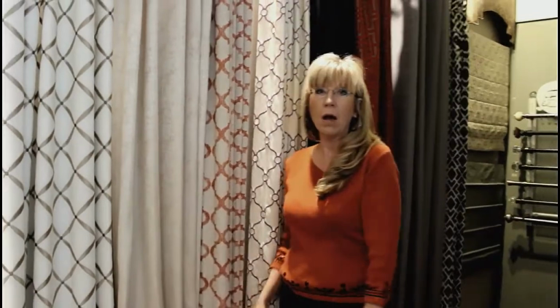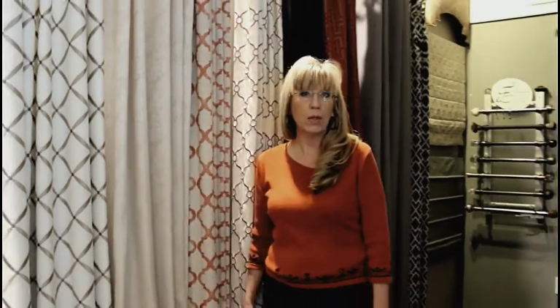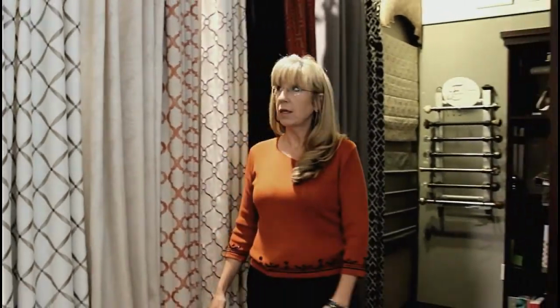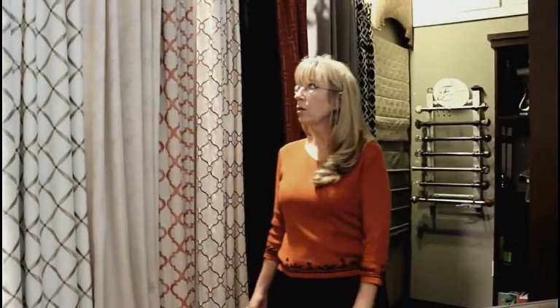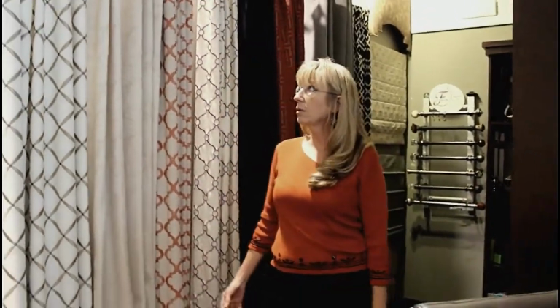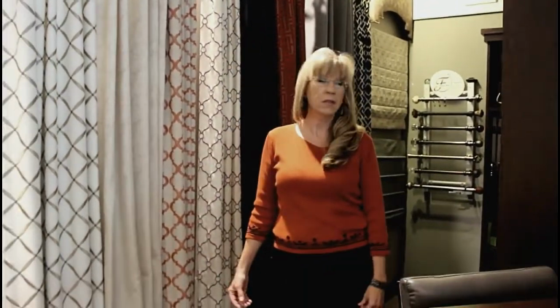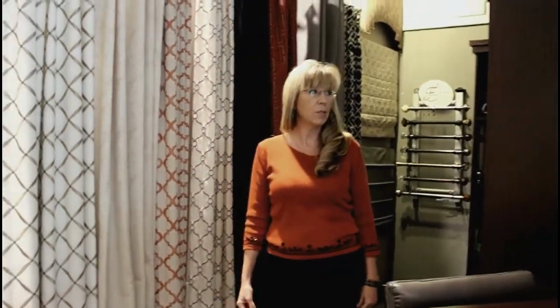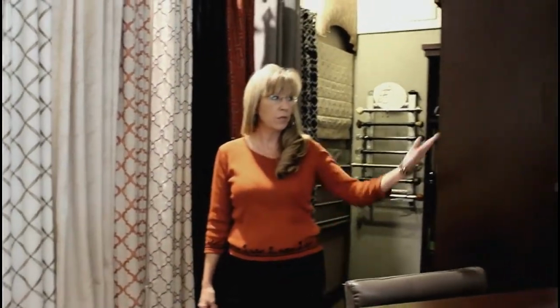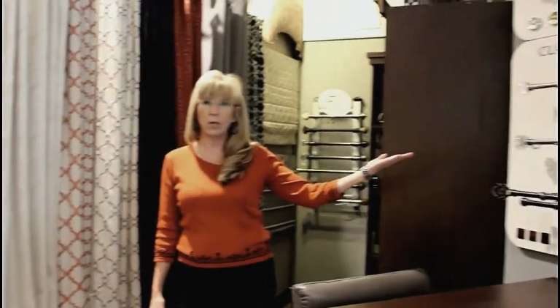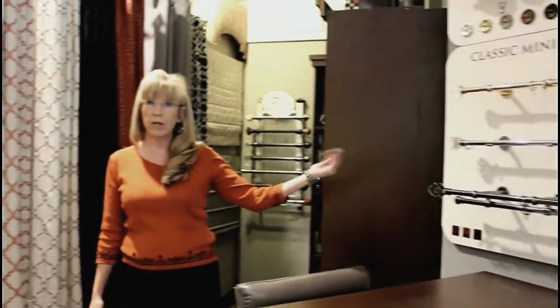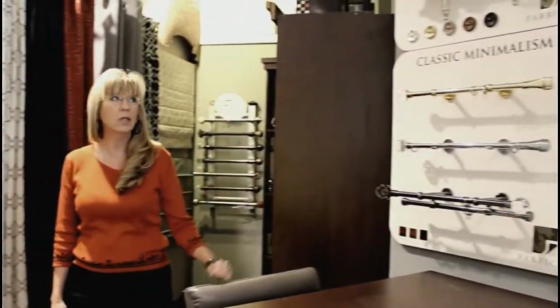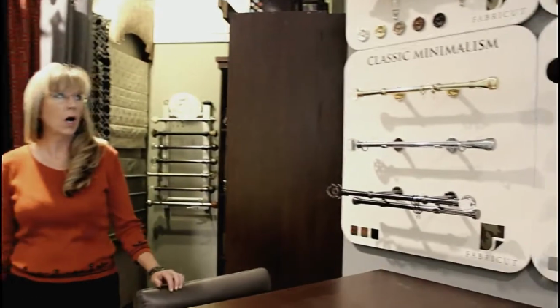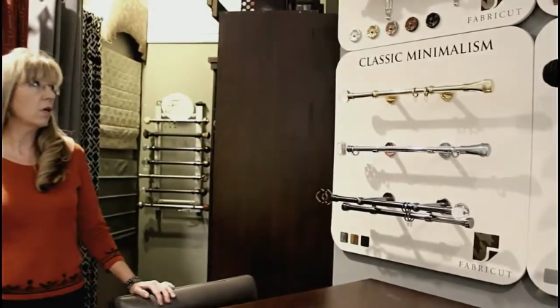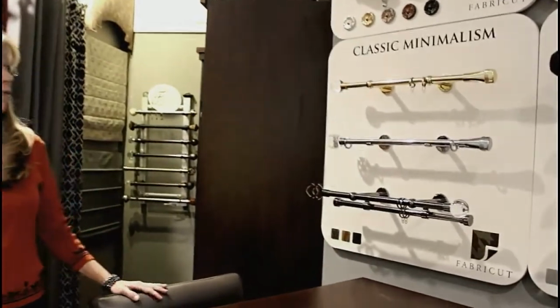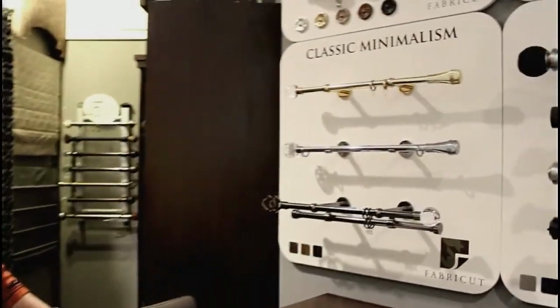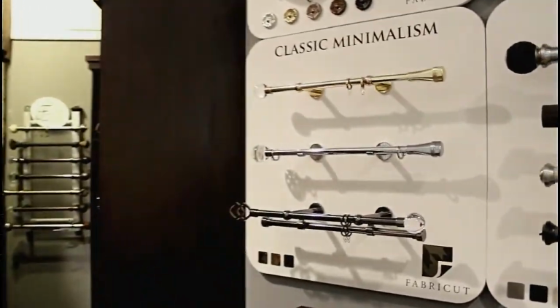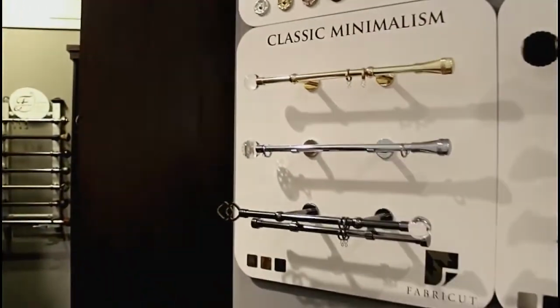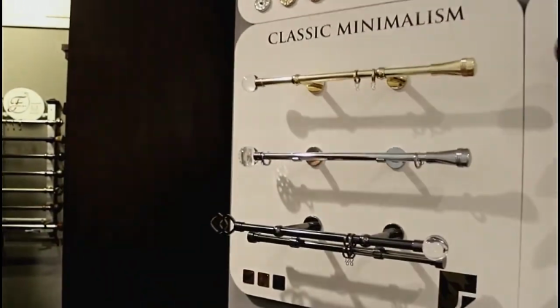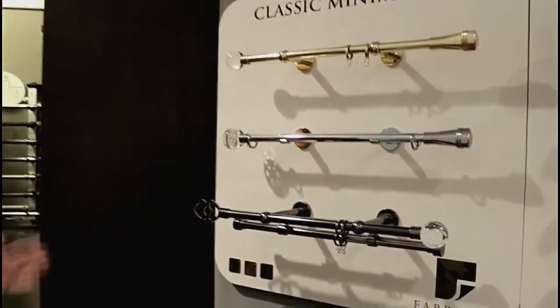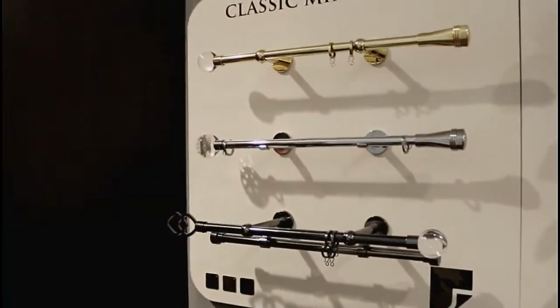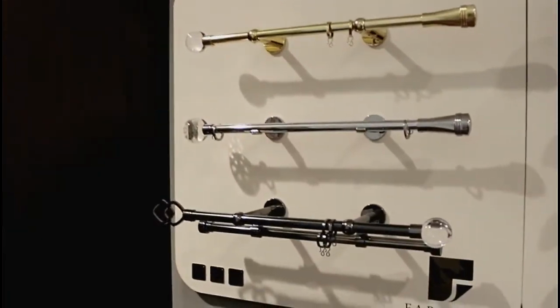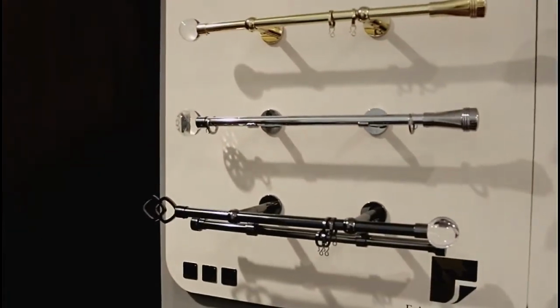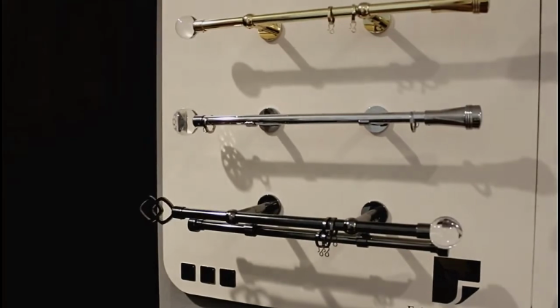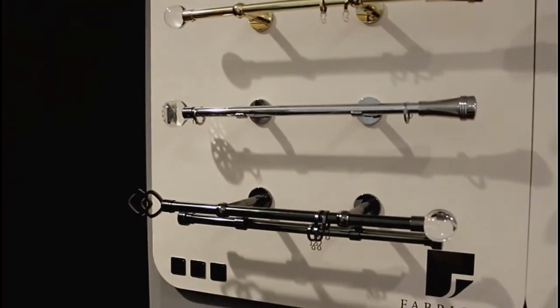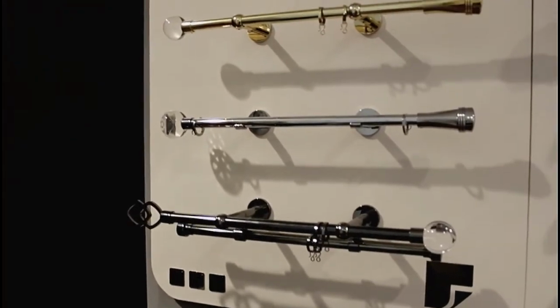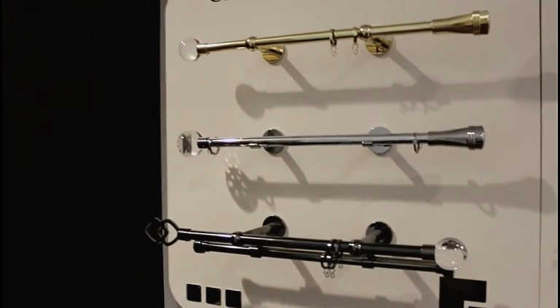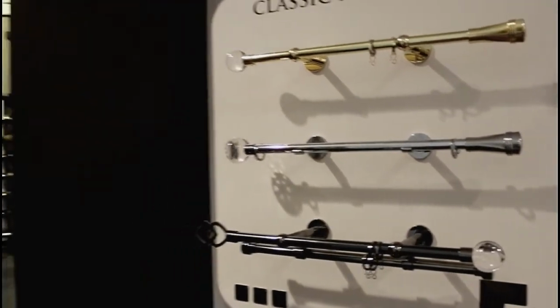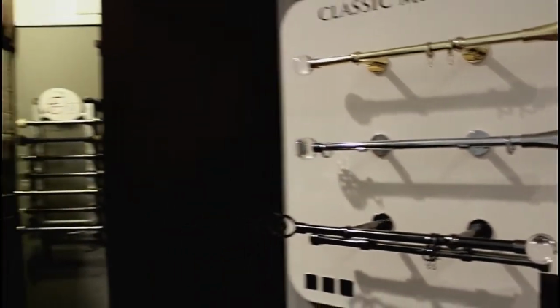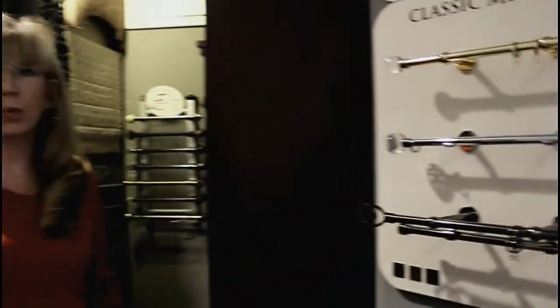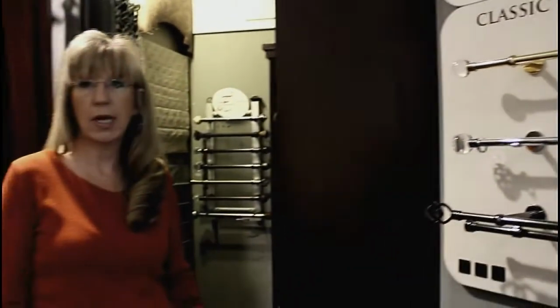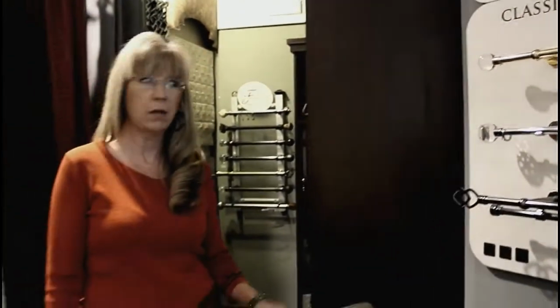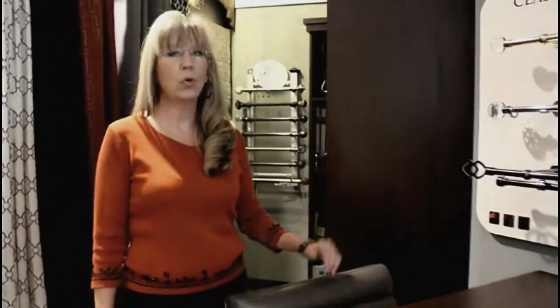Also with the panels, we have some beautiful hardware available. There are all kinds of finial options and crystal options on the finials that can enhance your window treatments and add so much beauty to your windows and decor.